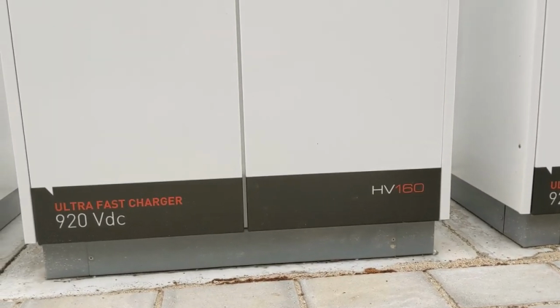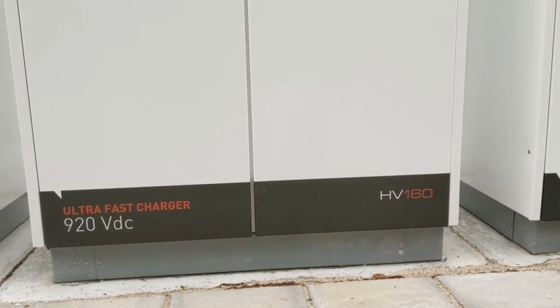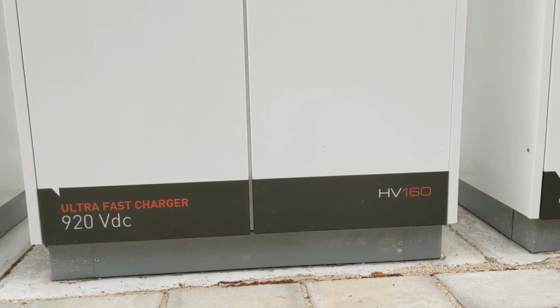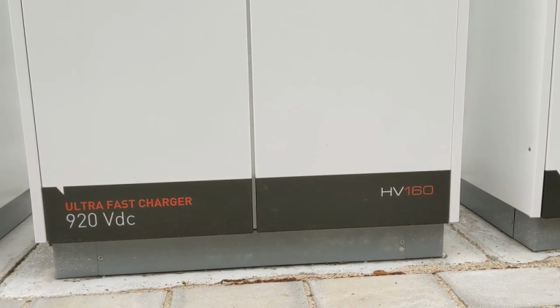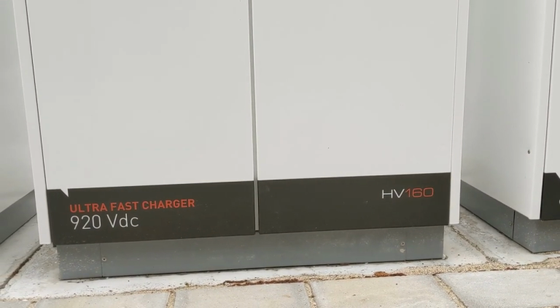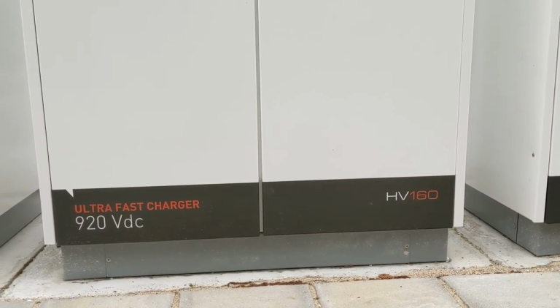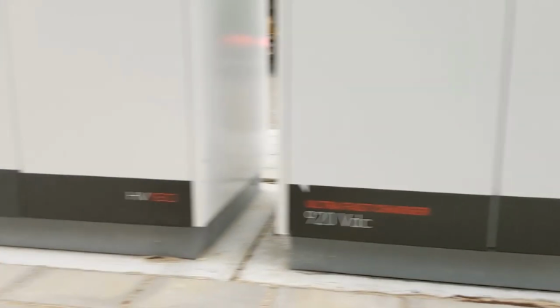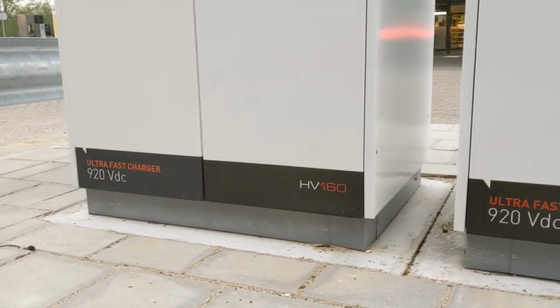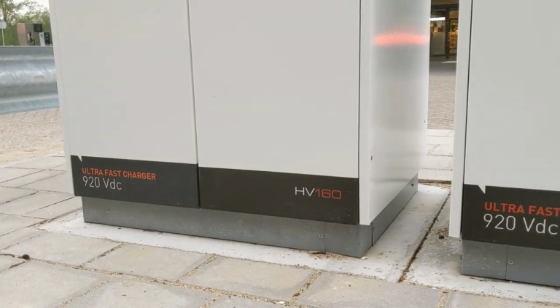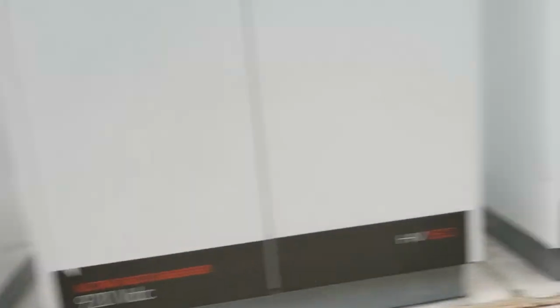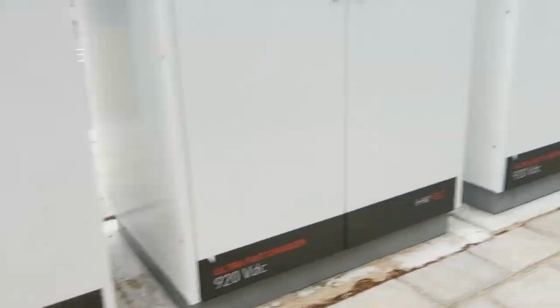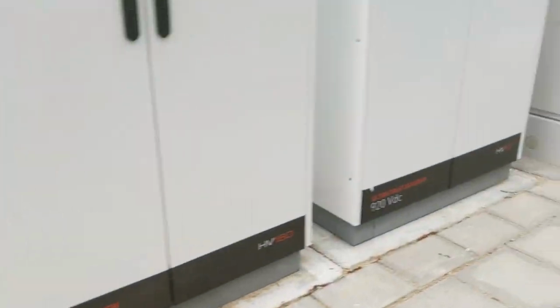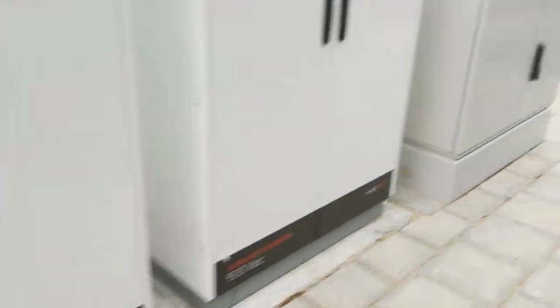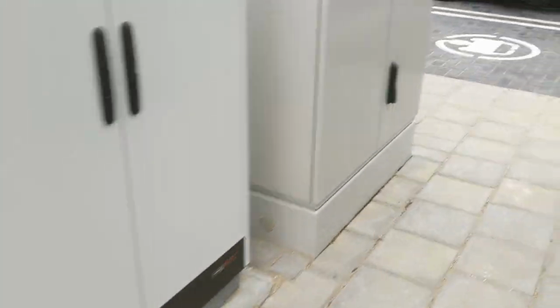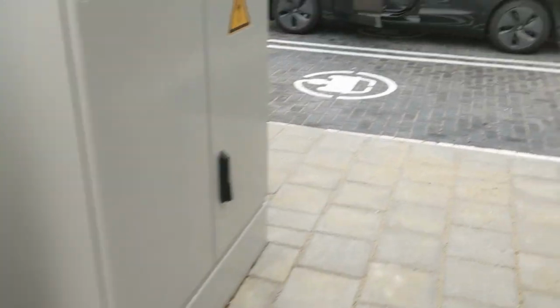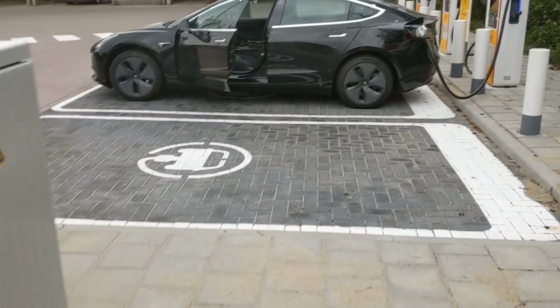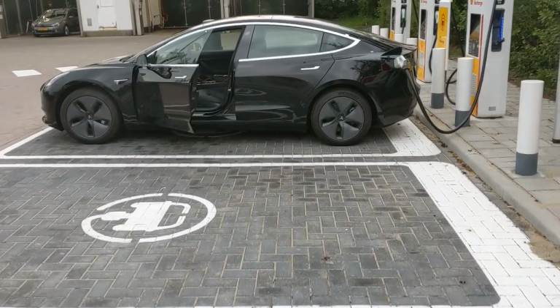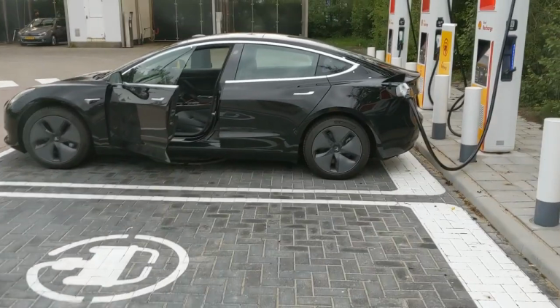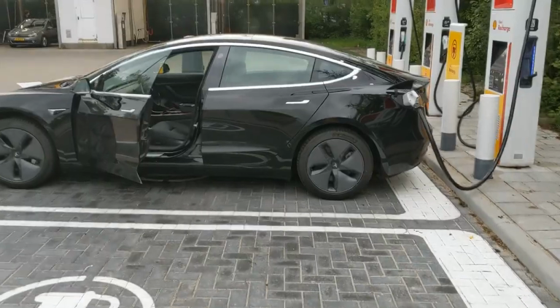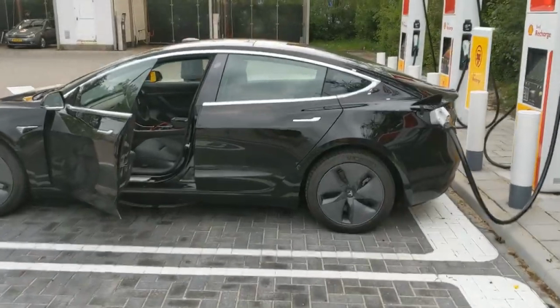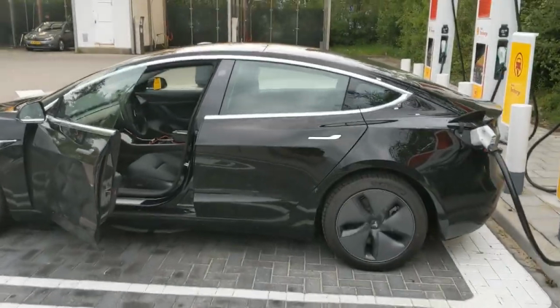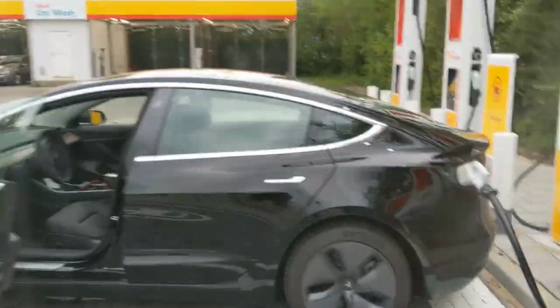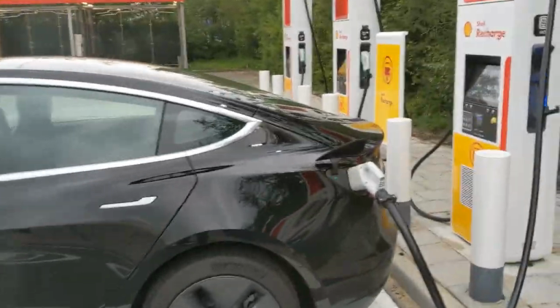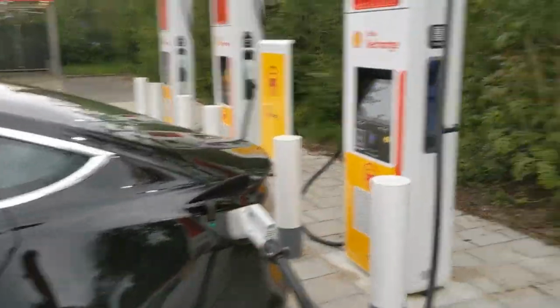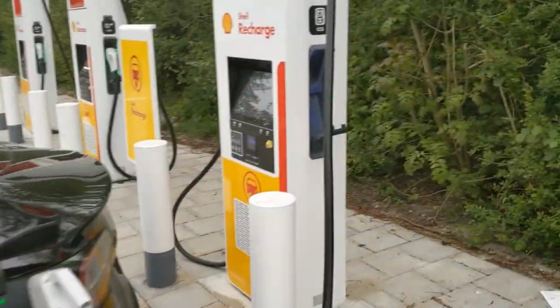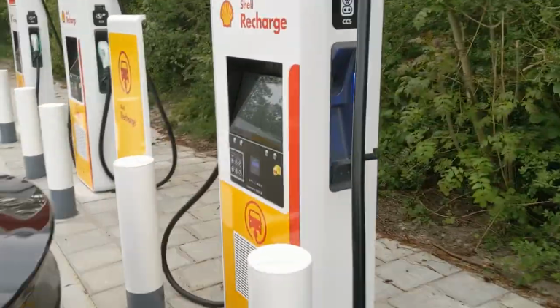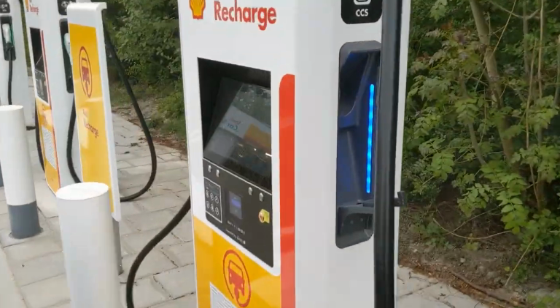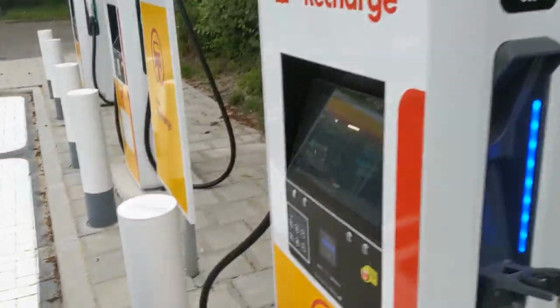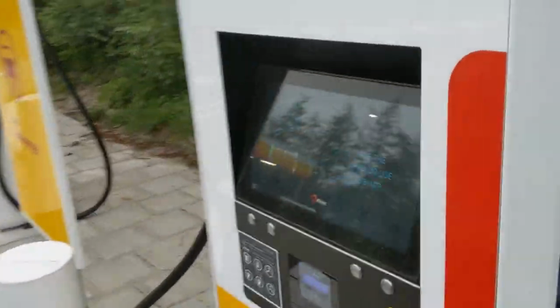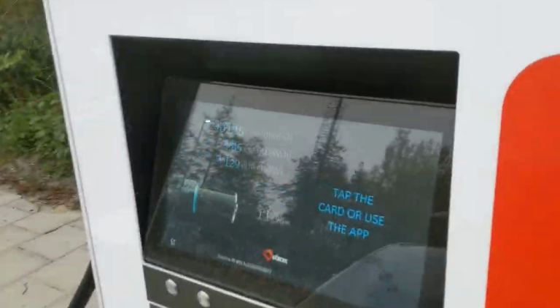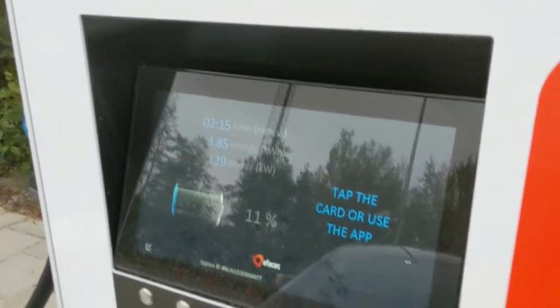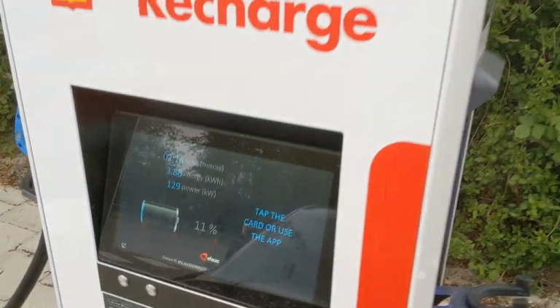HV 160 again. I think these are the same as the Tango electric station in Harderweg where it was before.